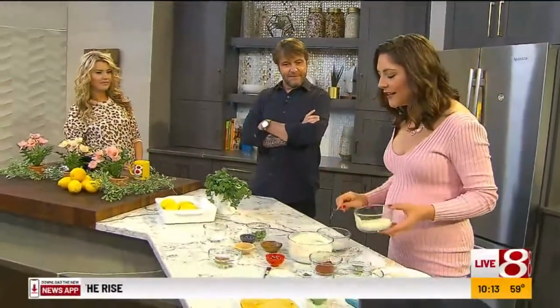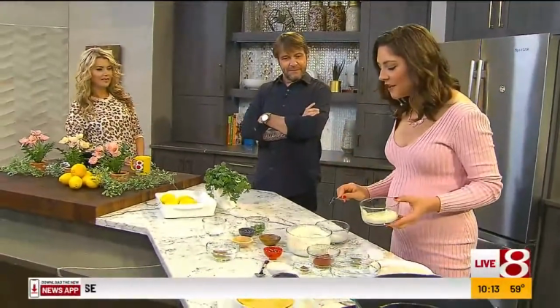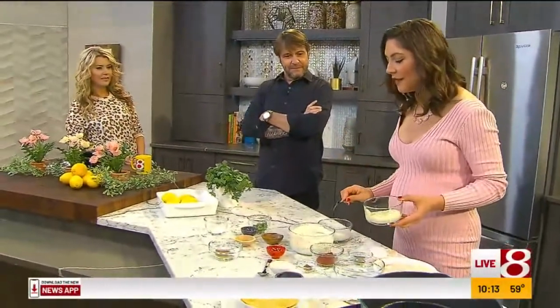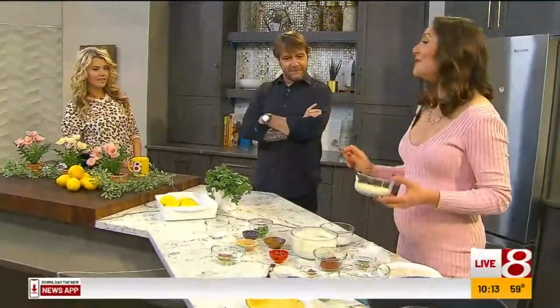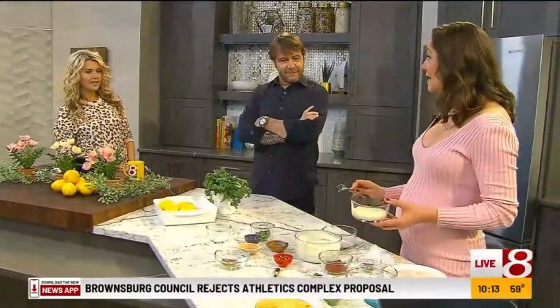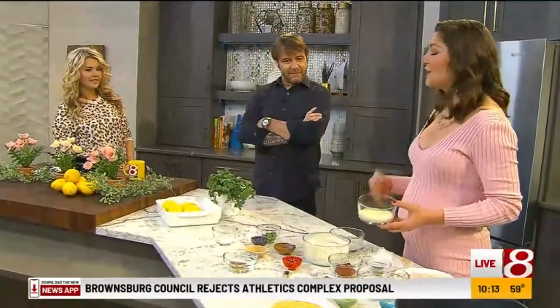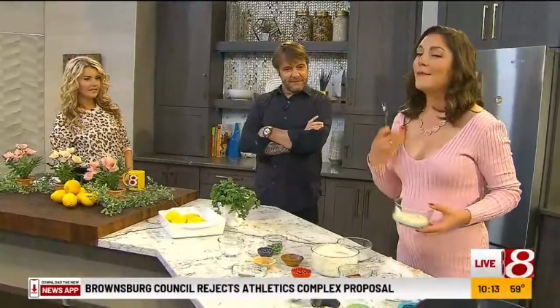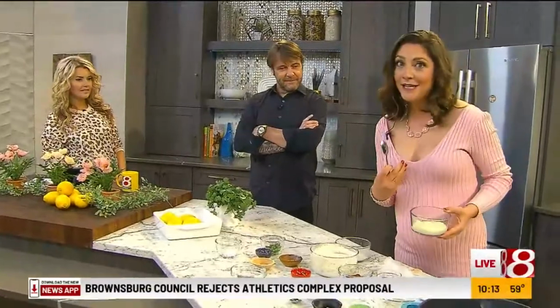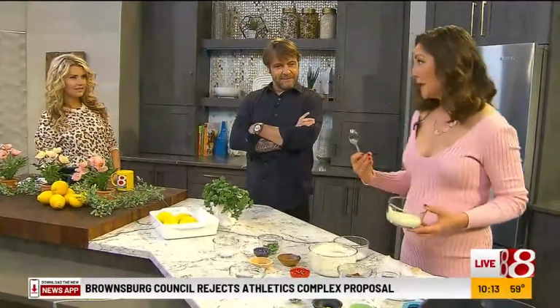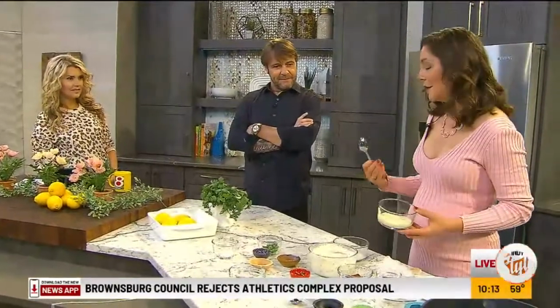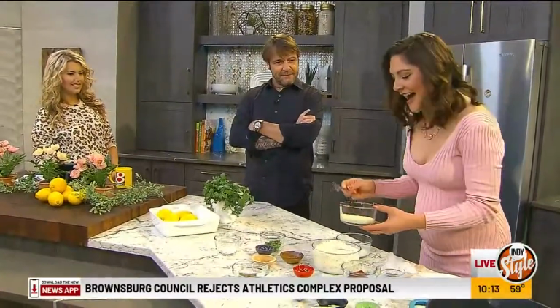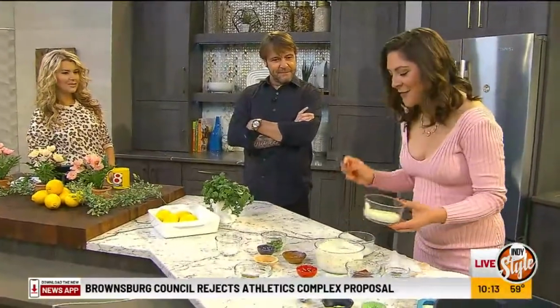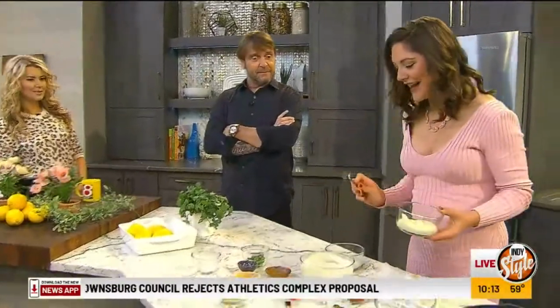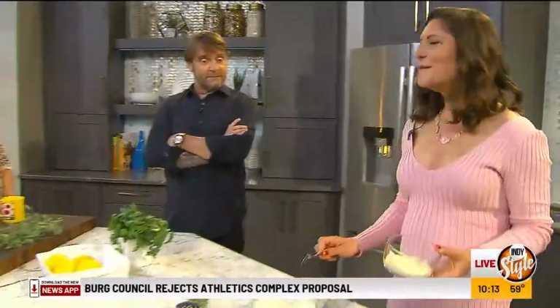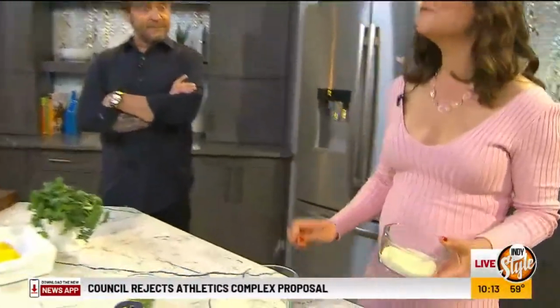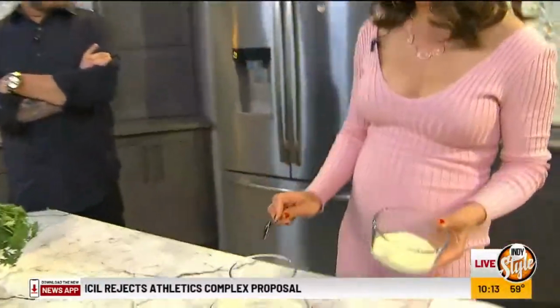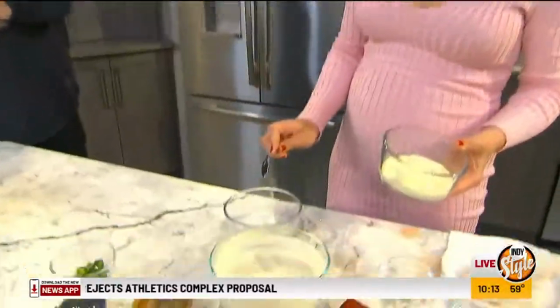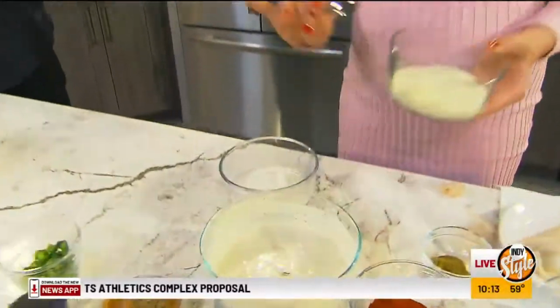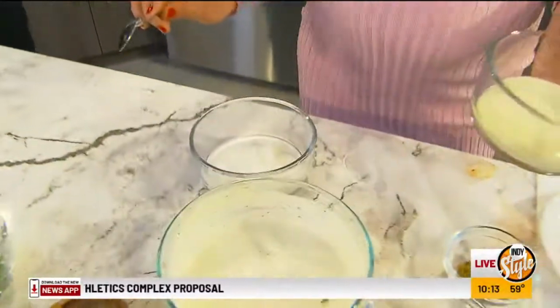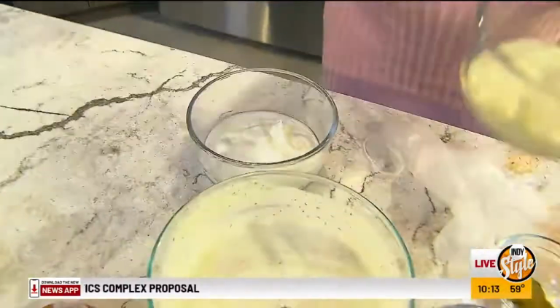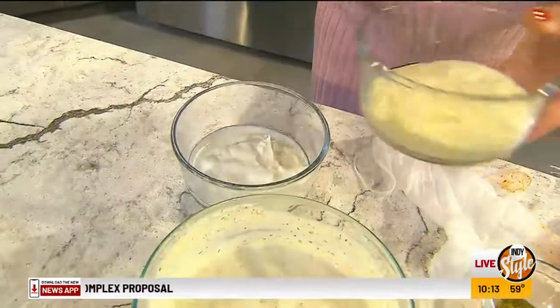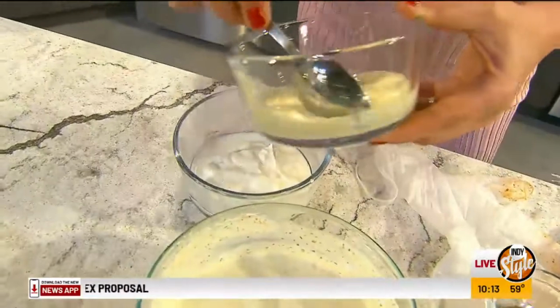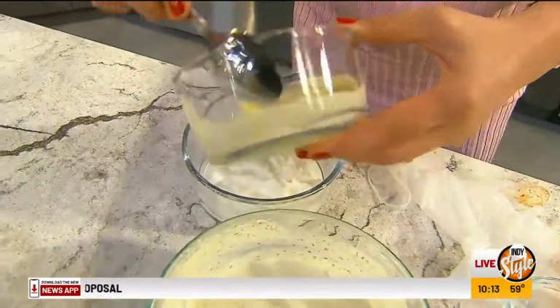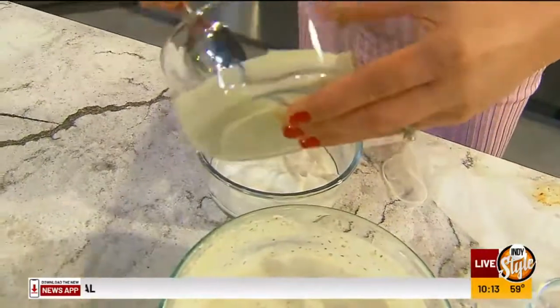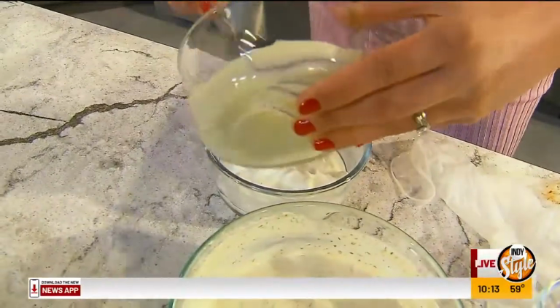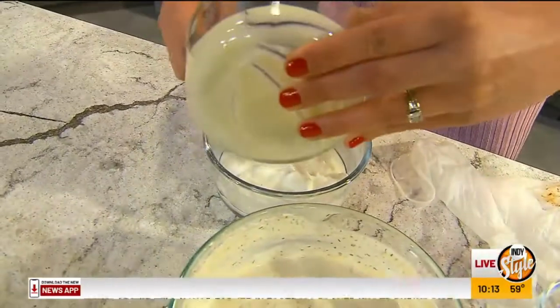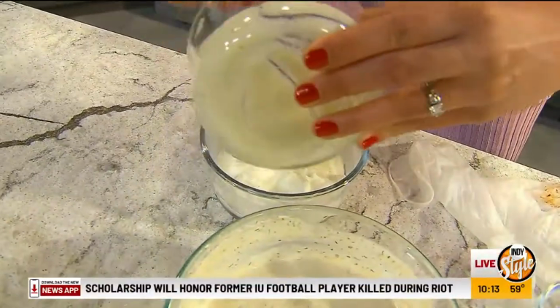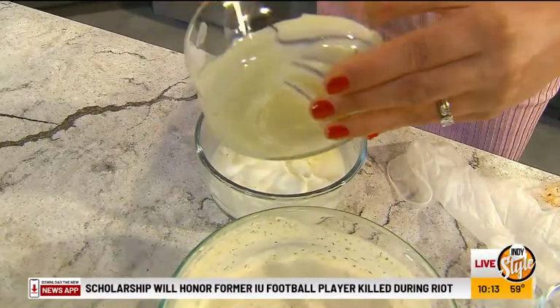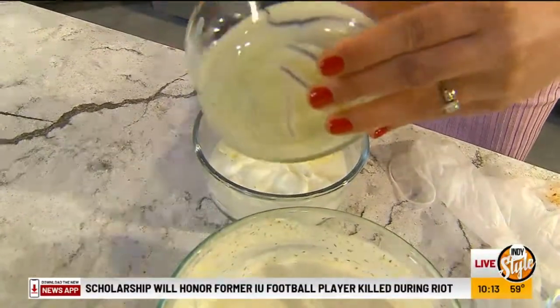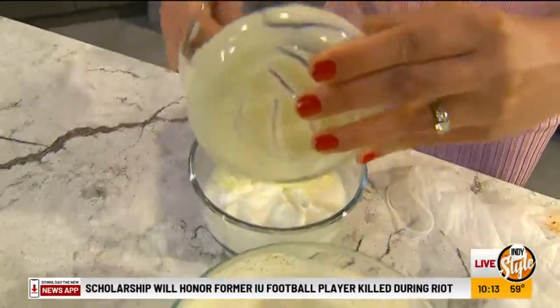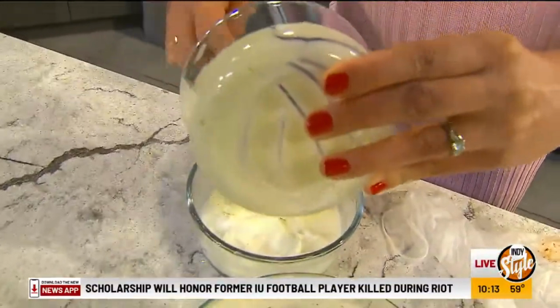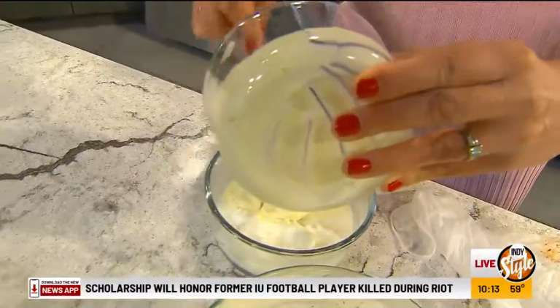We're going to get started with the sauce, which, in my opinion, is drinkable. We've got a little bit of plain Greek yogurt — not the sweetened kind, just plain — and then a little bit of mayonnaise, and we're just going to mix this all together.